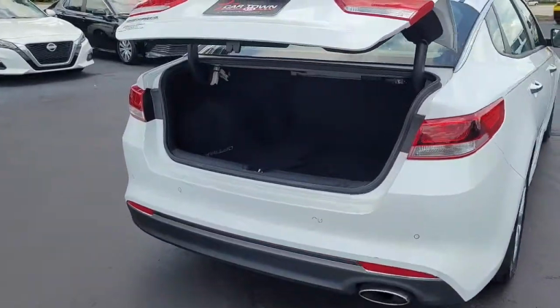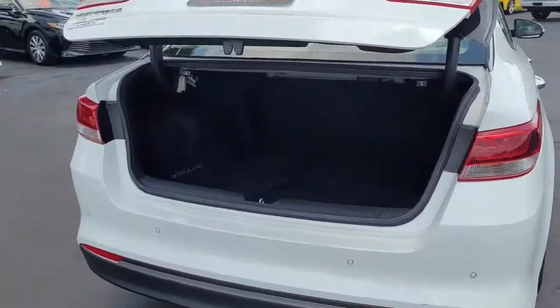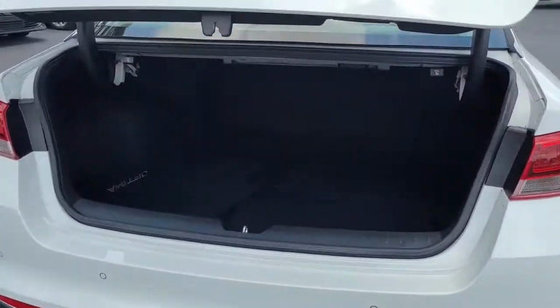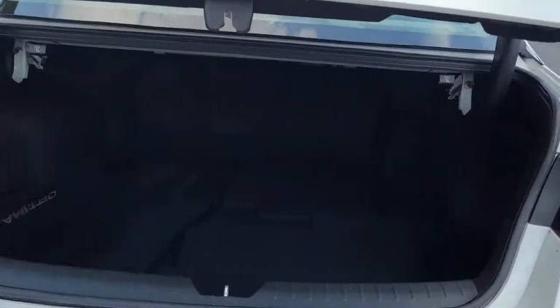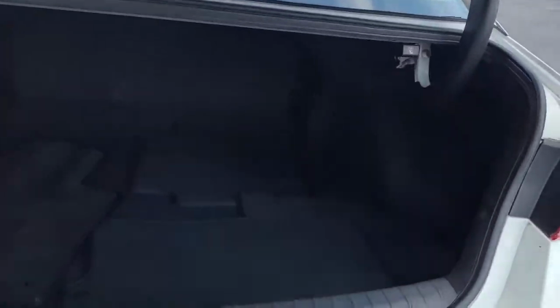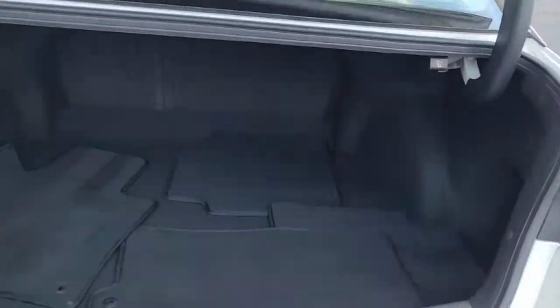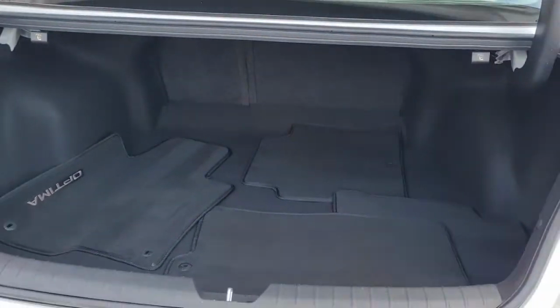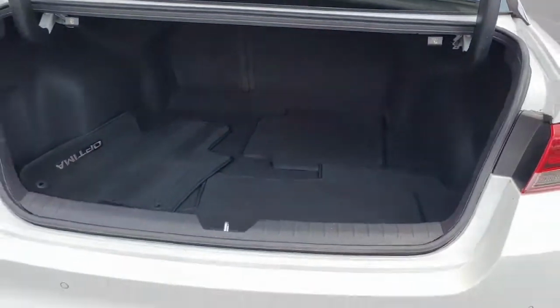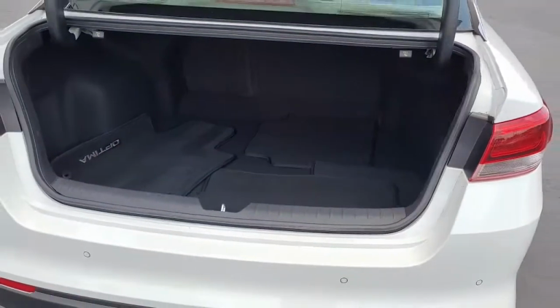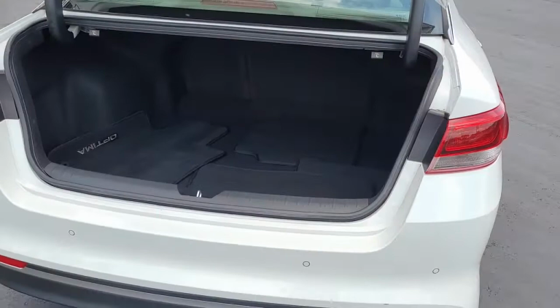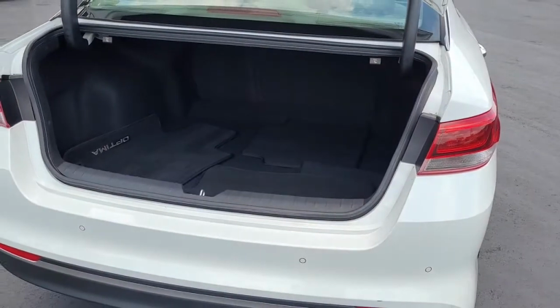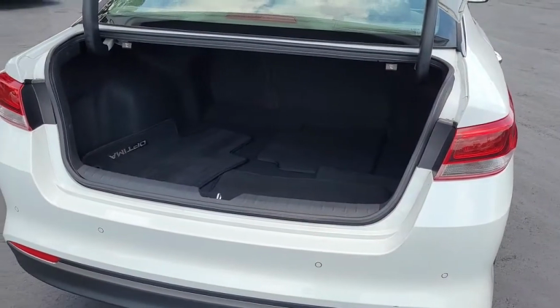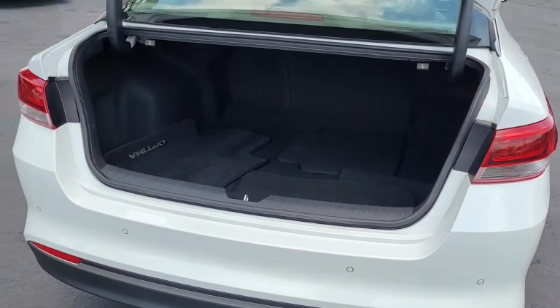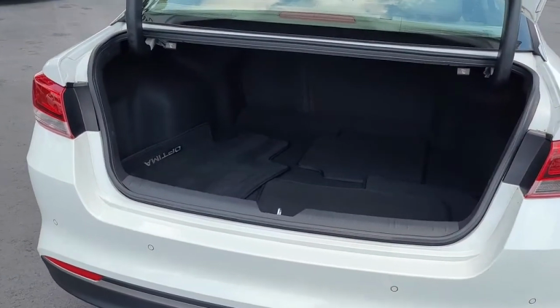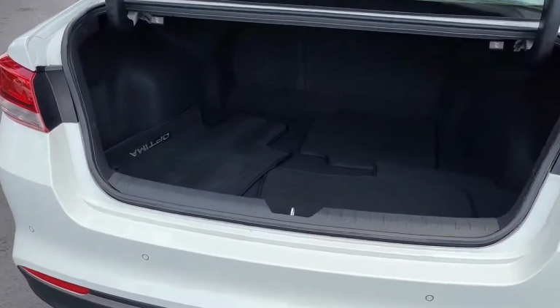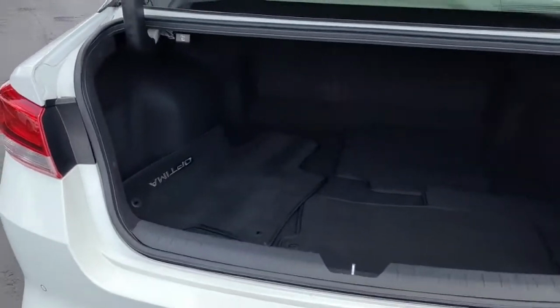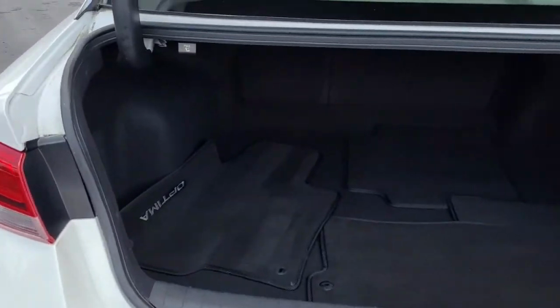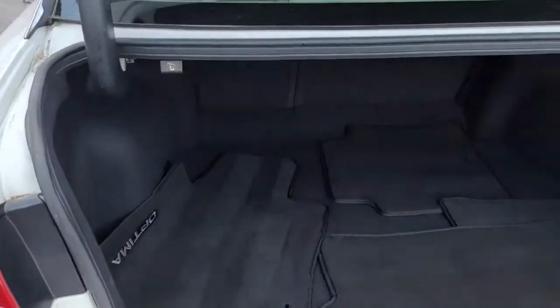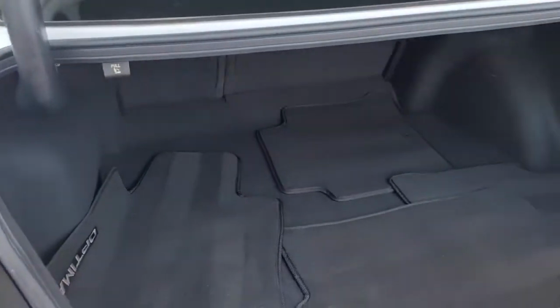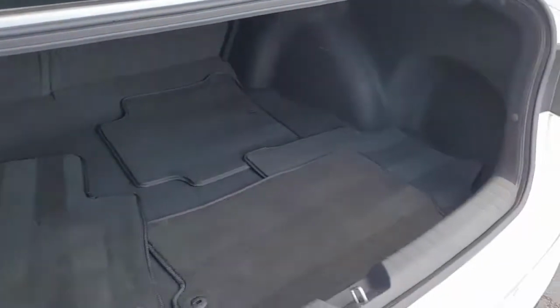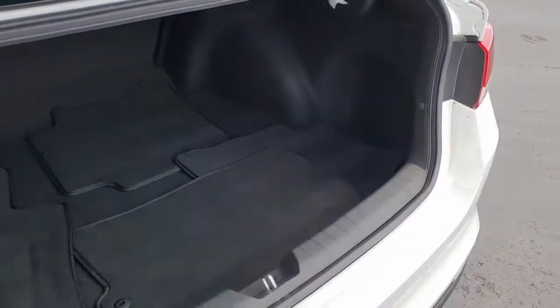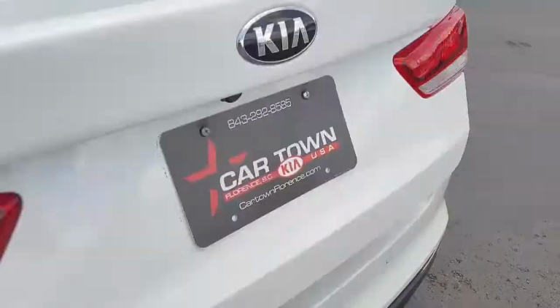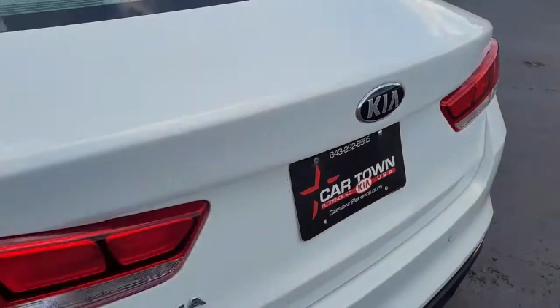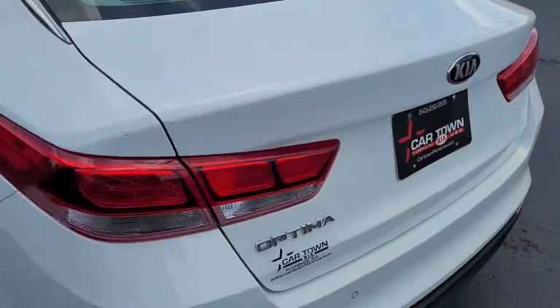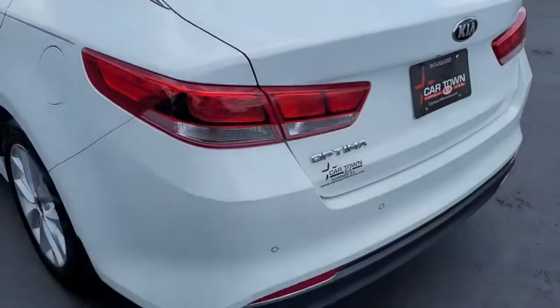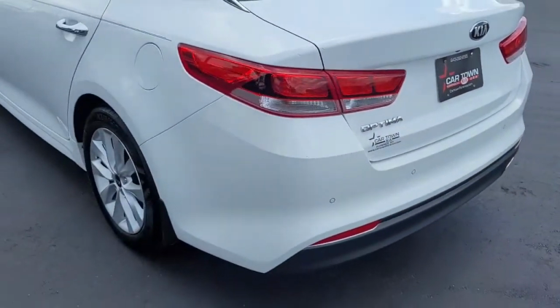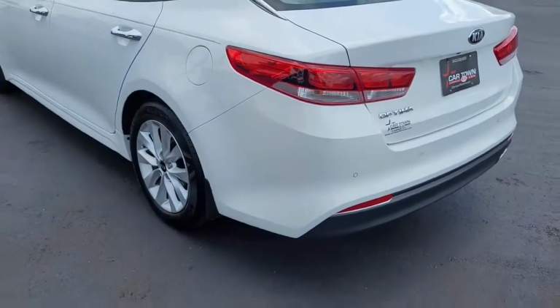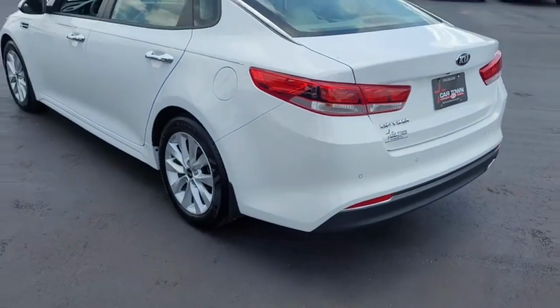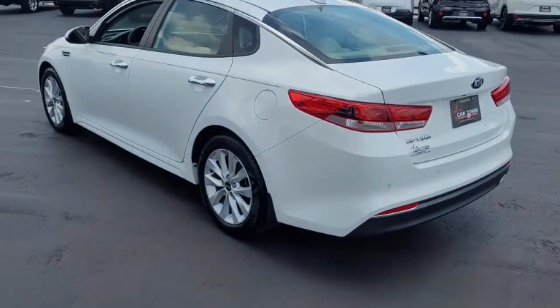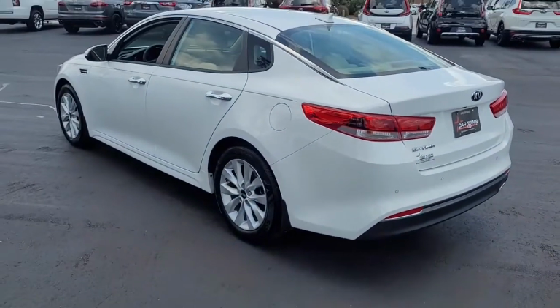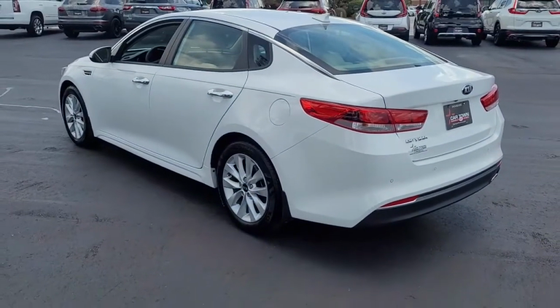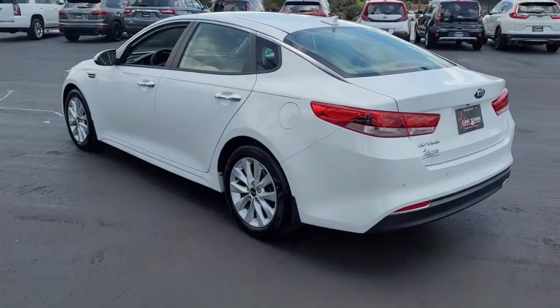I do have the trunk popped so that we can see the good large amount of cargo space in the back. If you need more room, the back seats will lay down. There's a 60/40 split there, so you can lay down one side or the other, or both.